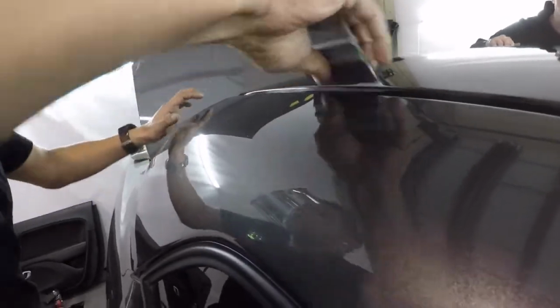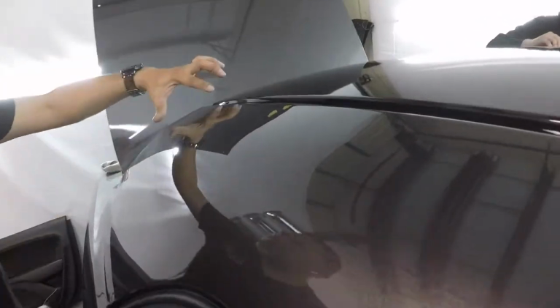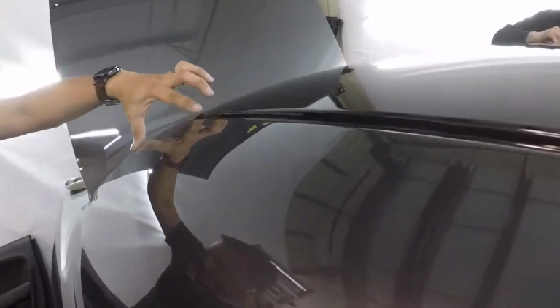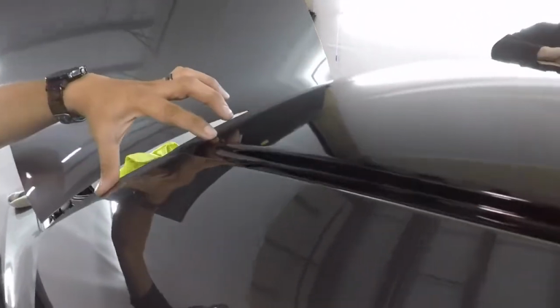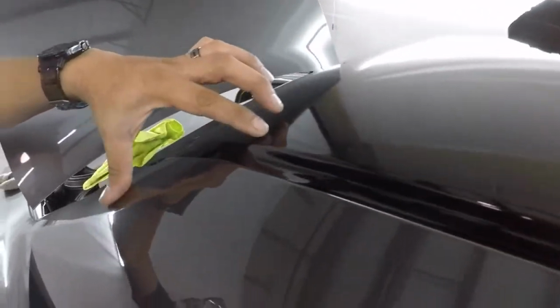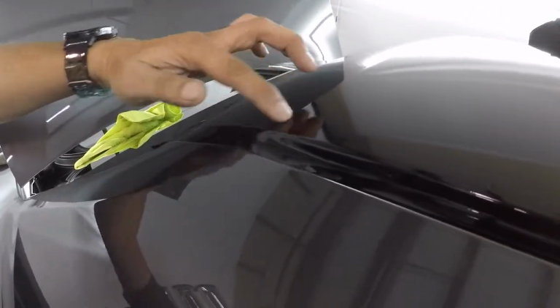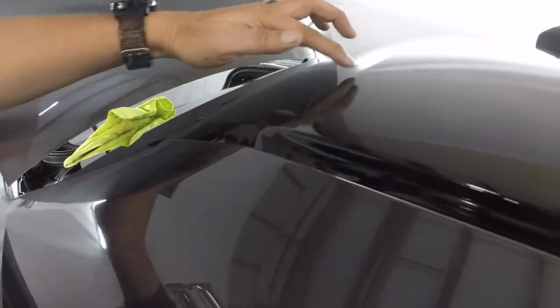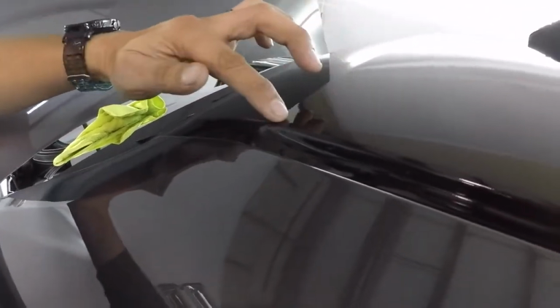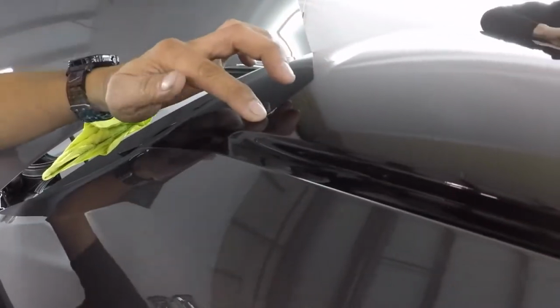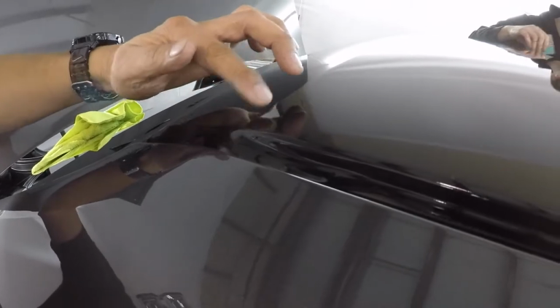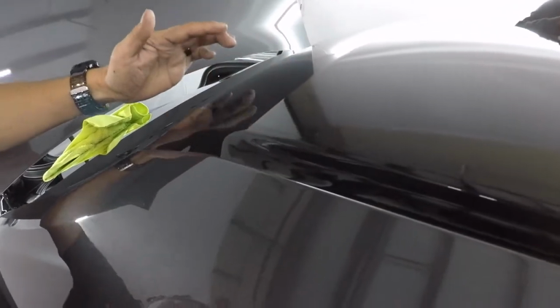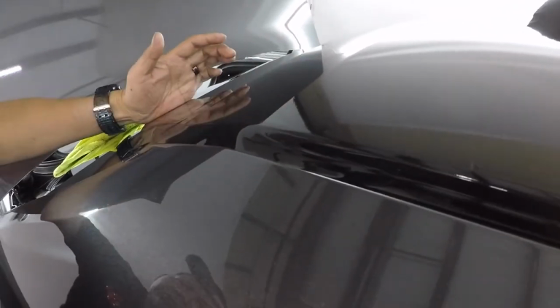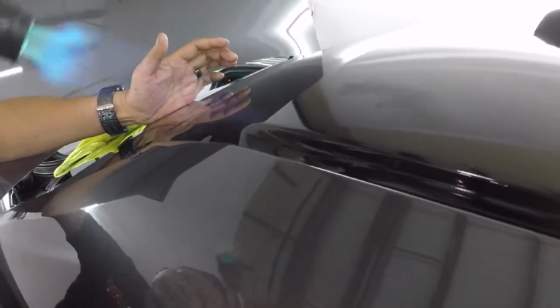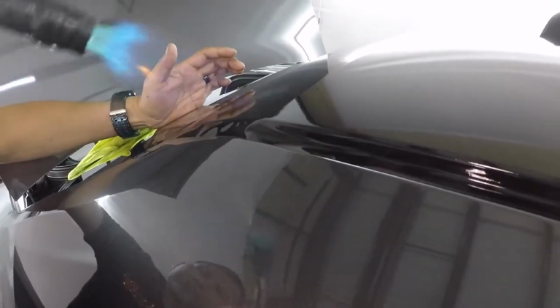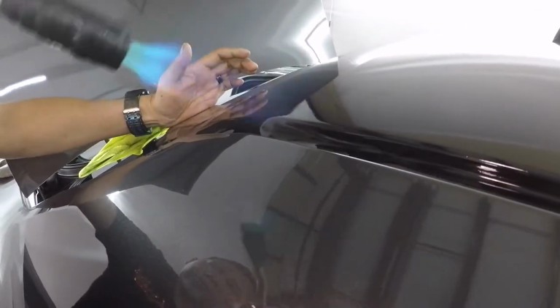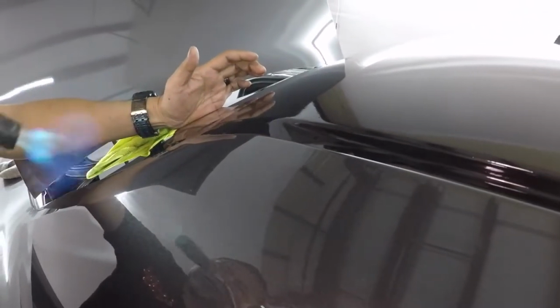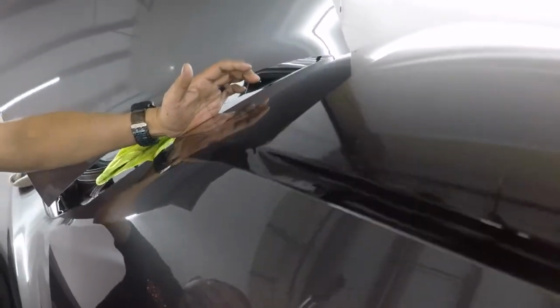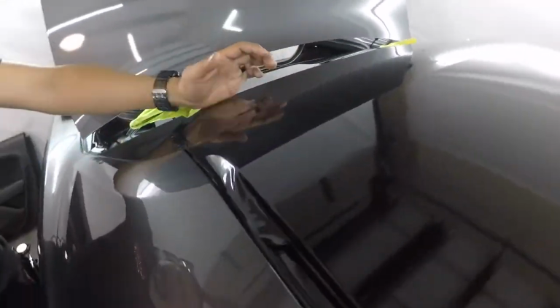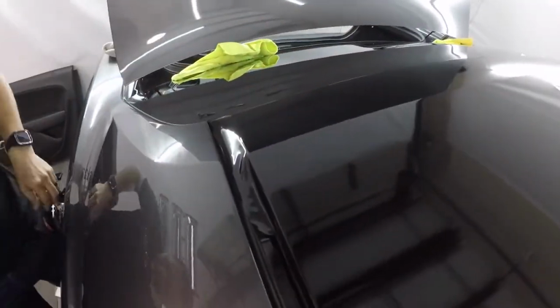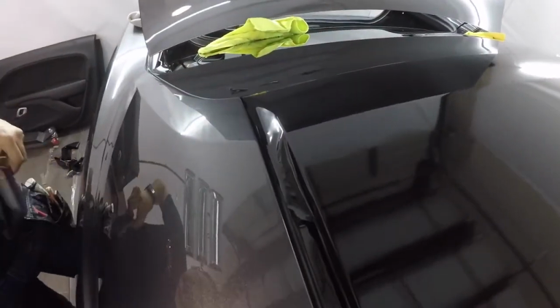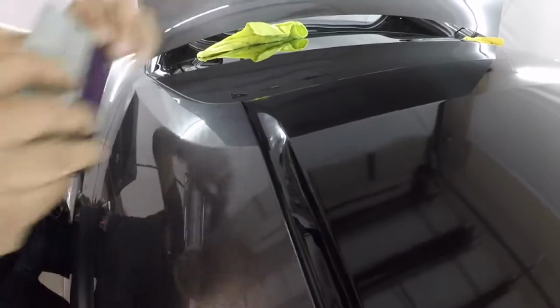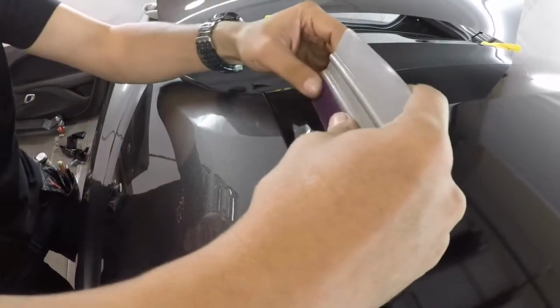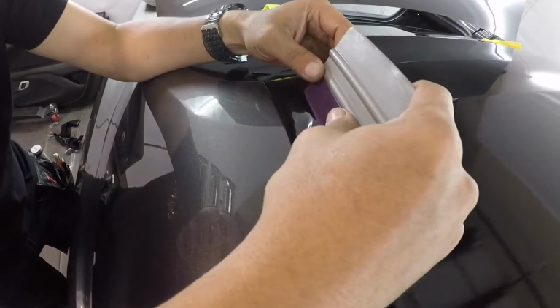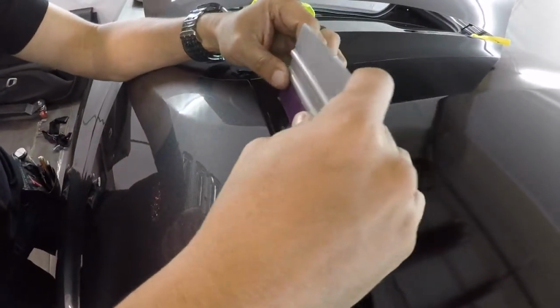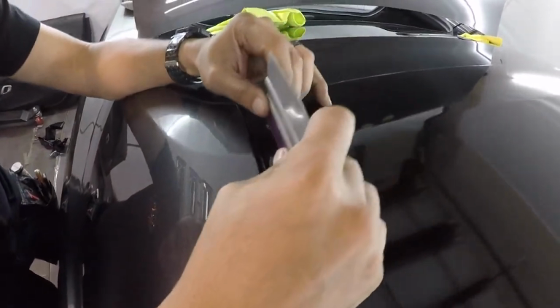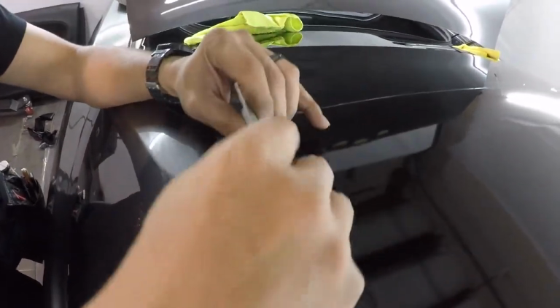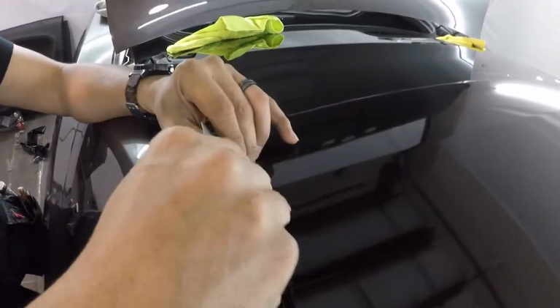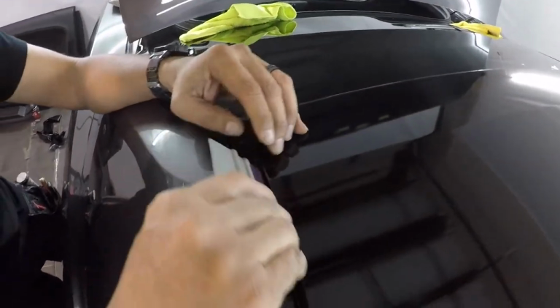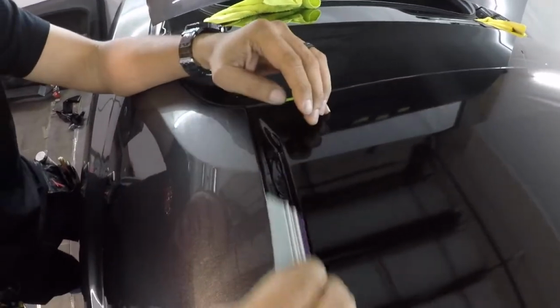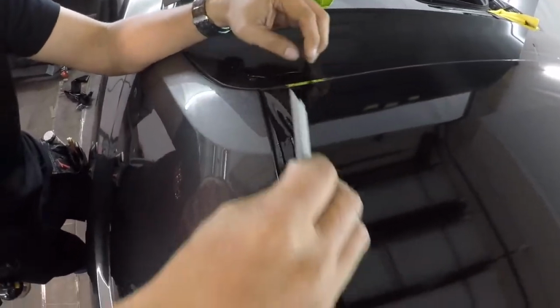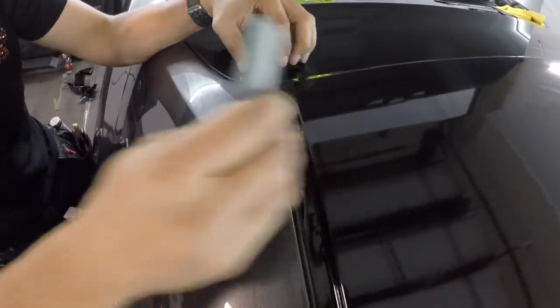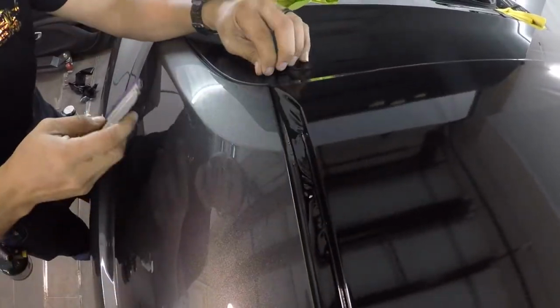This is a corner with a body line here, so I'm going to shrink a little. I'm going to shrink a little, then I'm going to do the corner, and that's it. Now I'm going to cut.